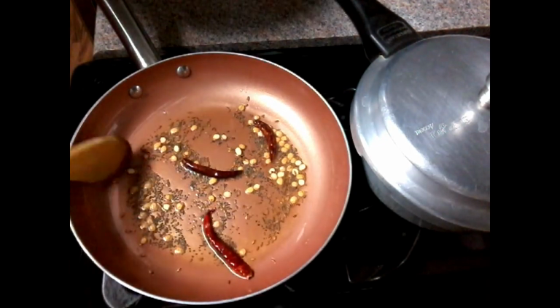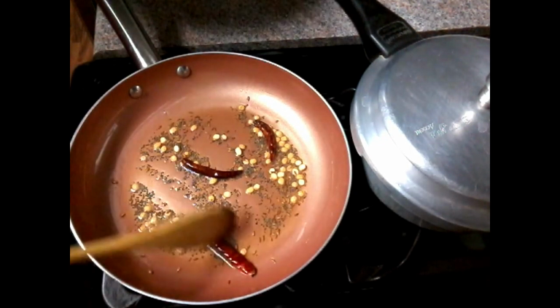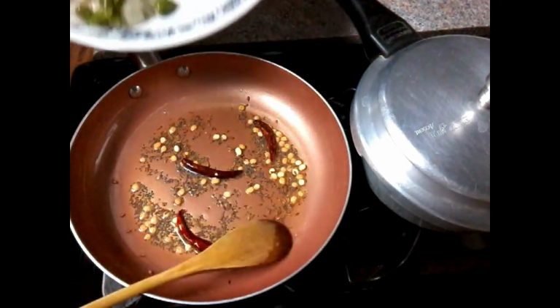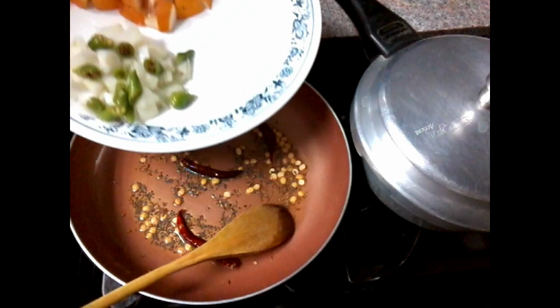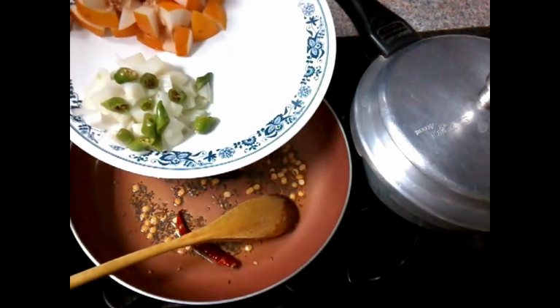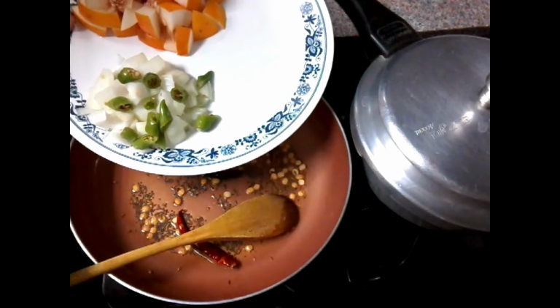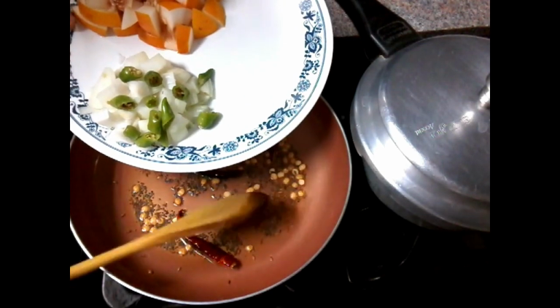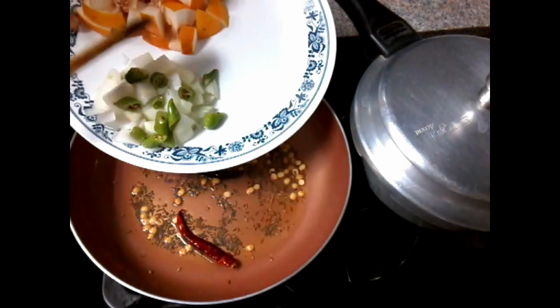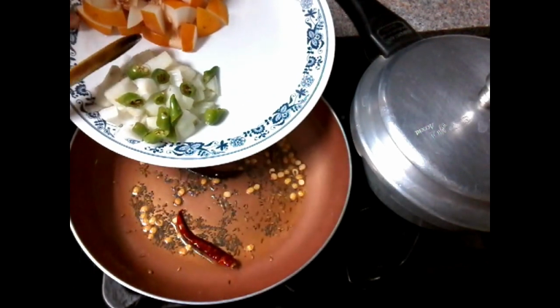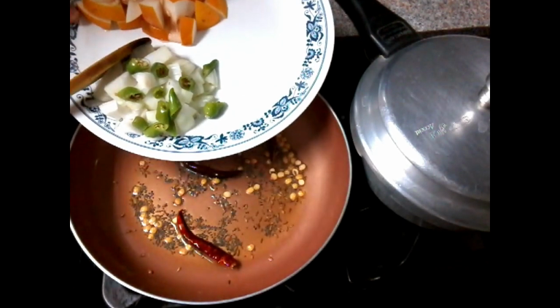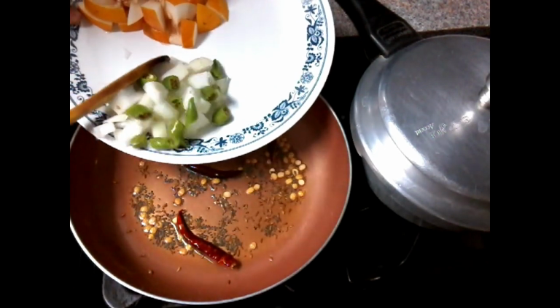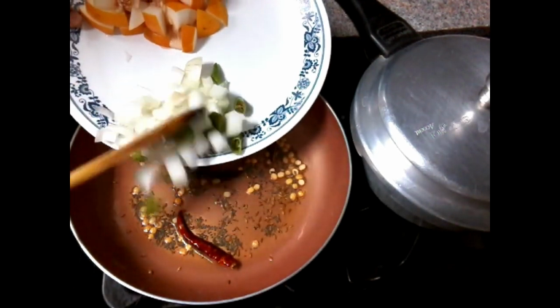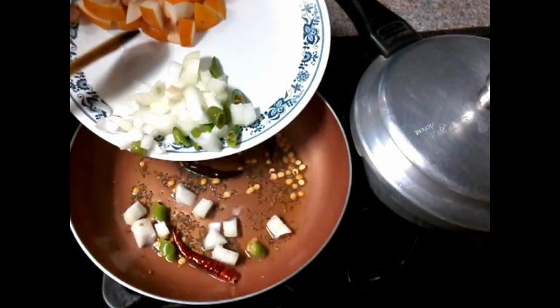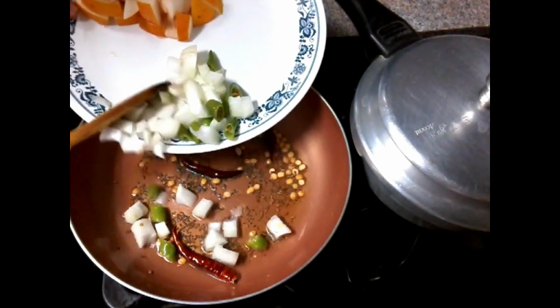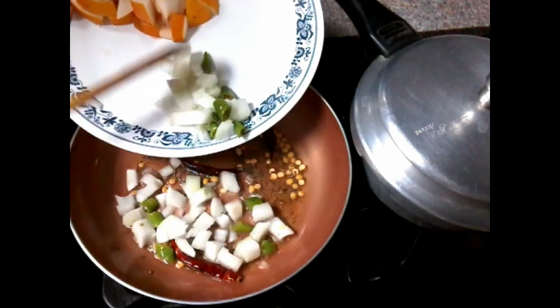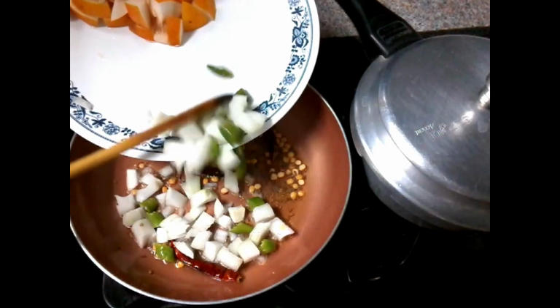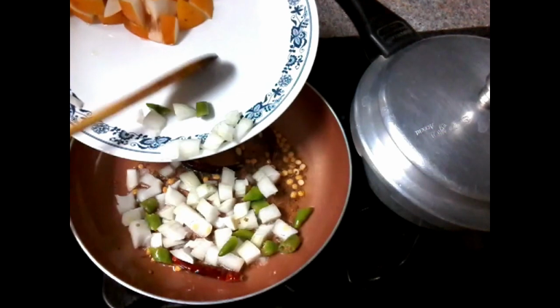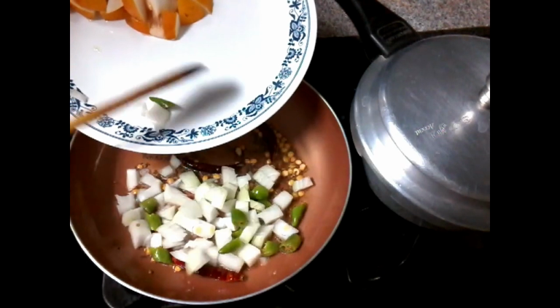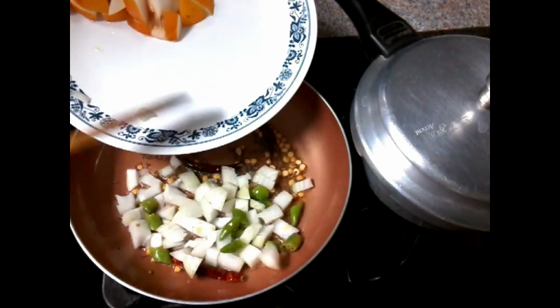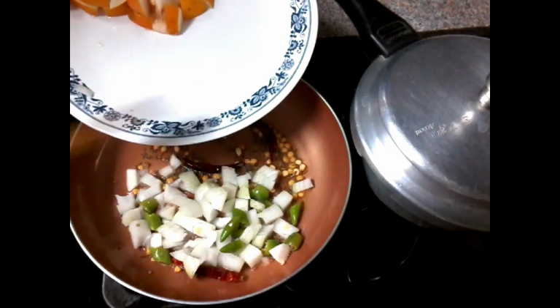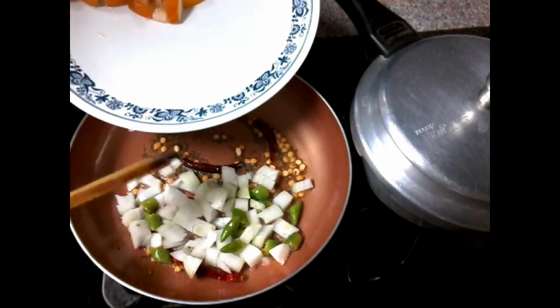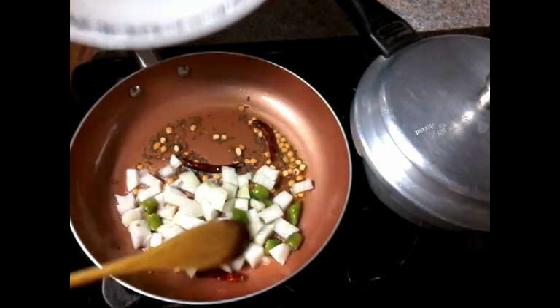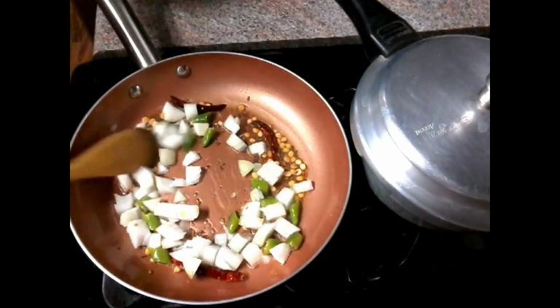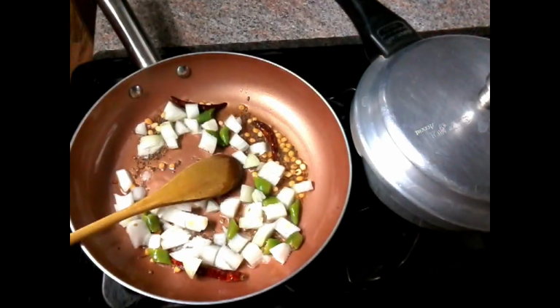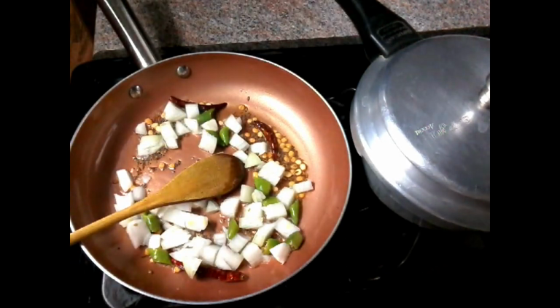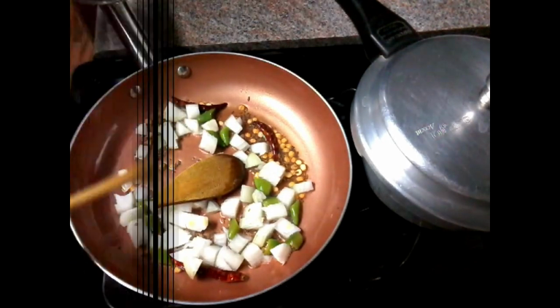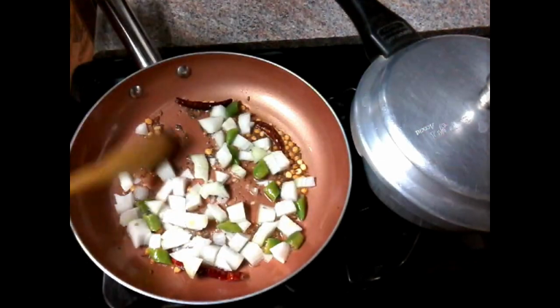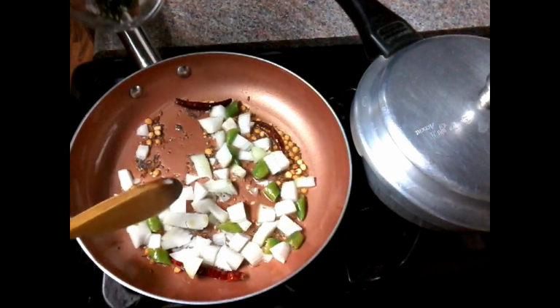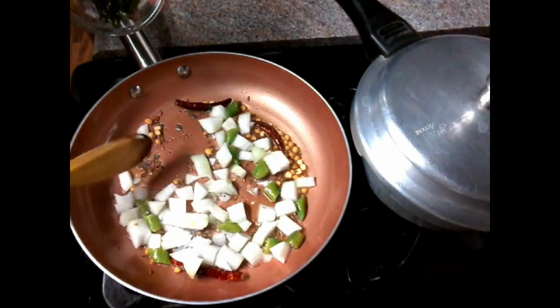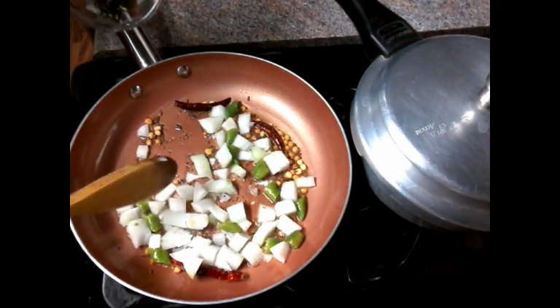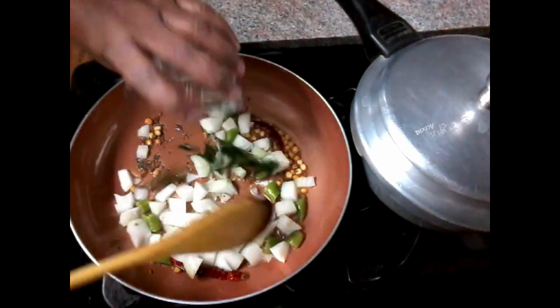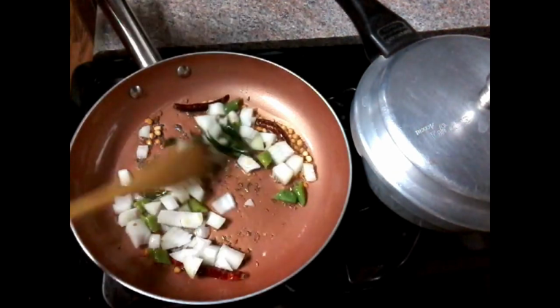Pour it with a cup and pour it in a bowl. Put the cup of water and pour it in half an hour. Pour the bowl and cut the bottom.